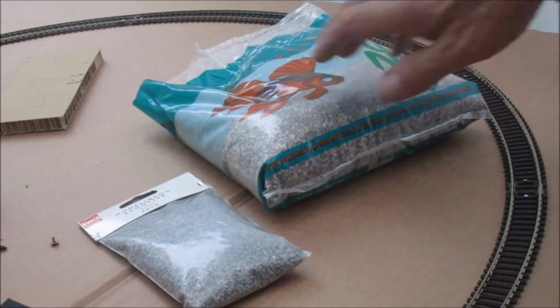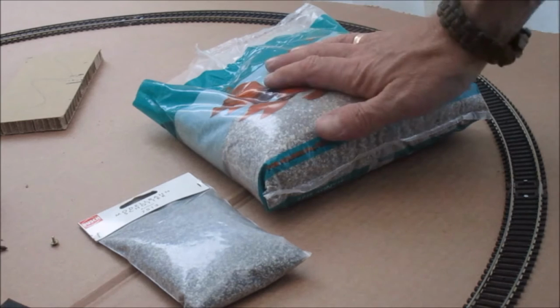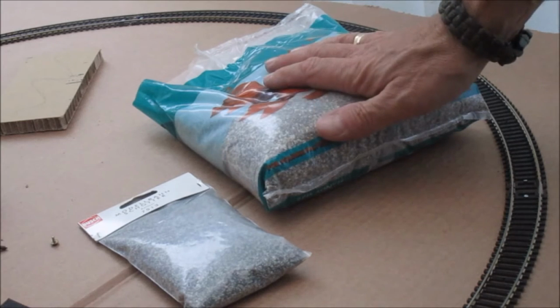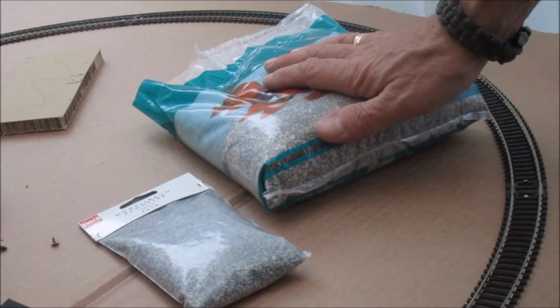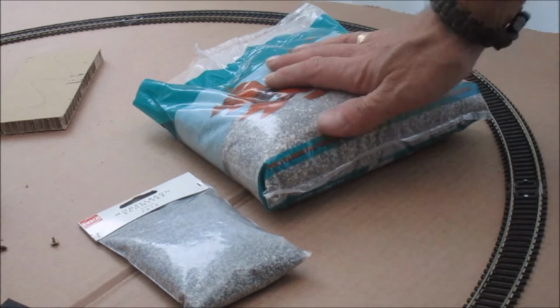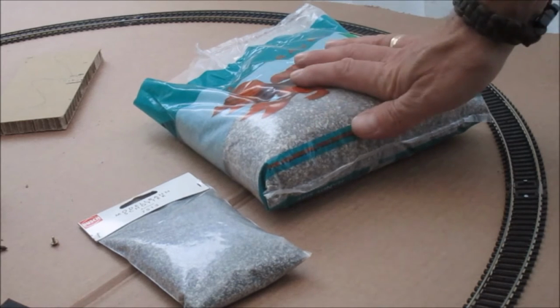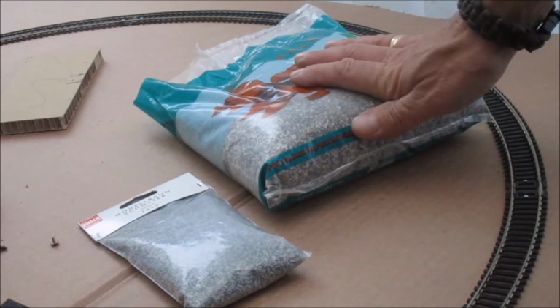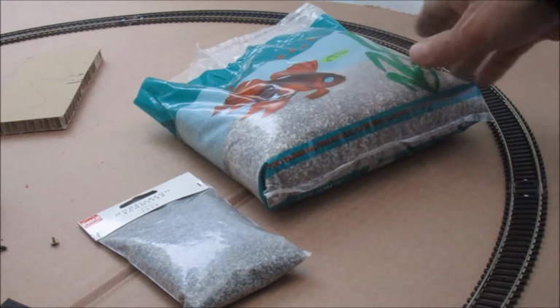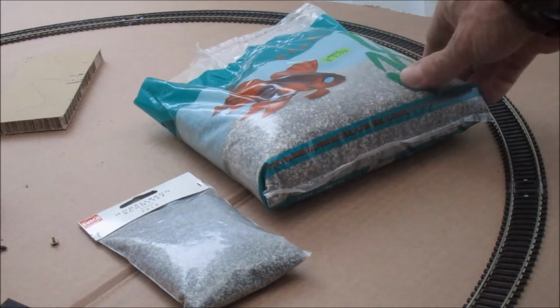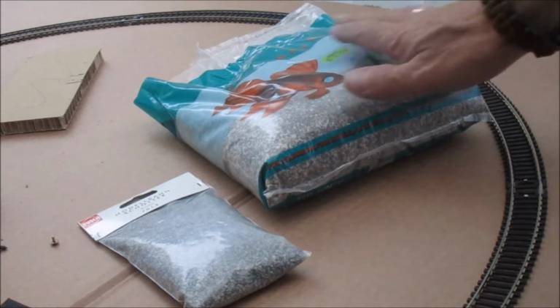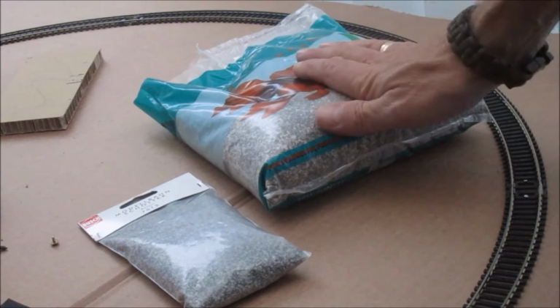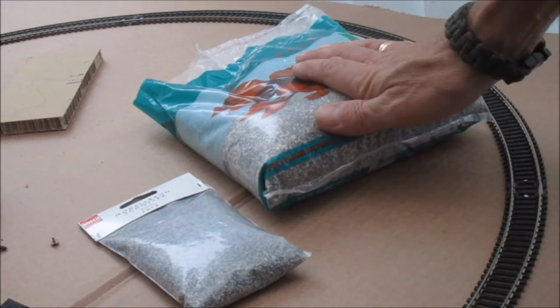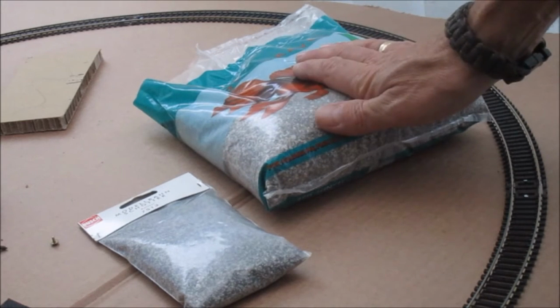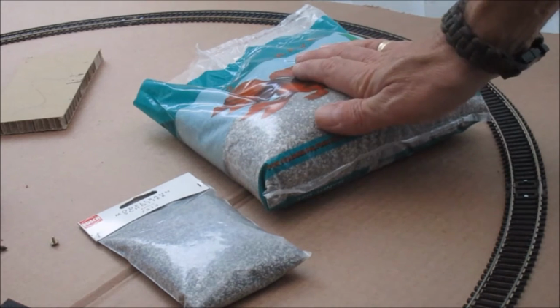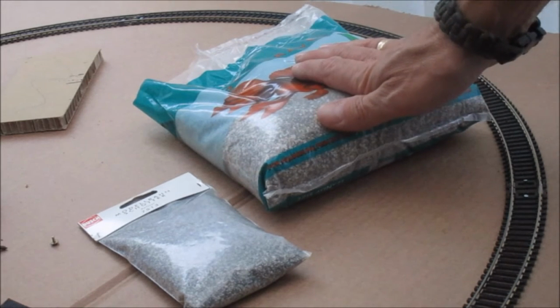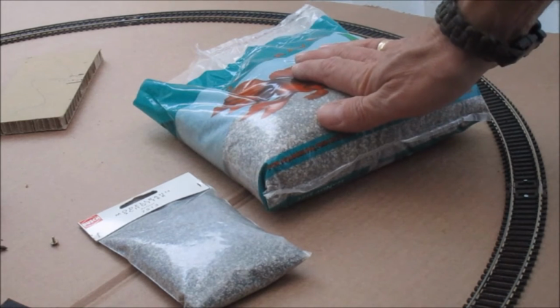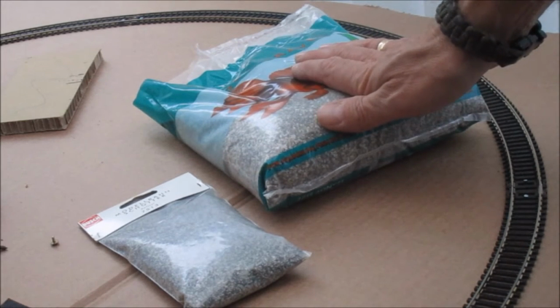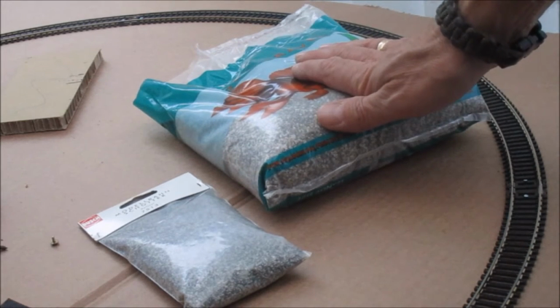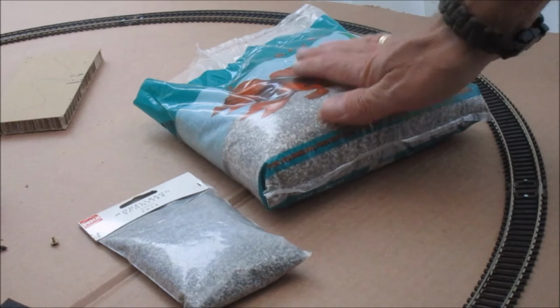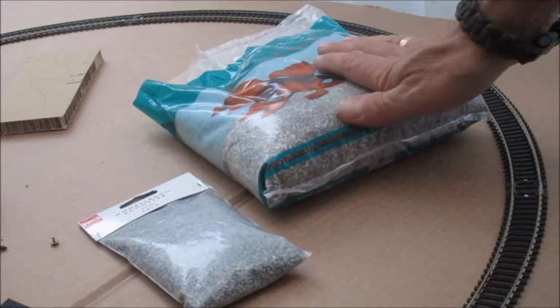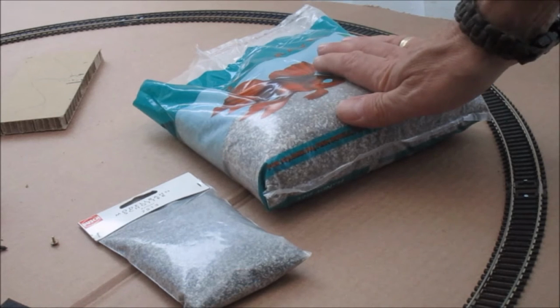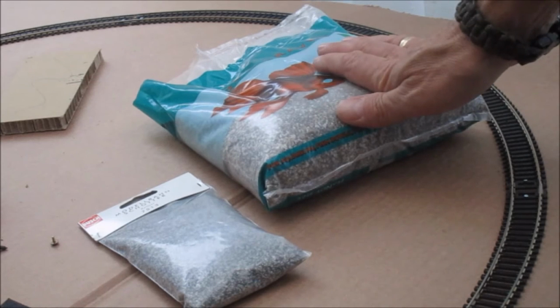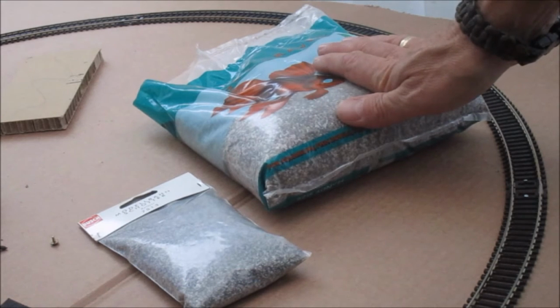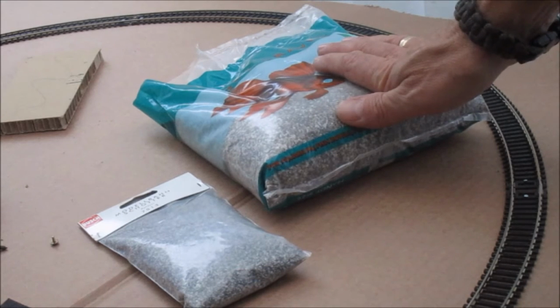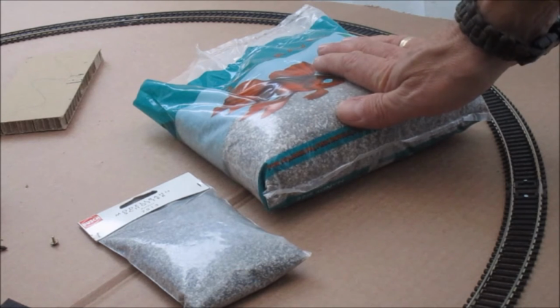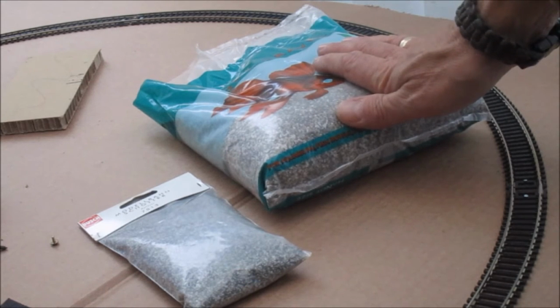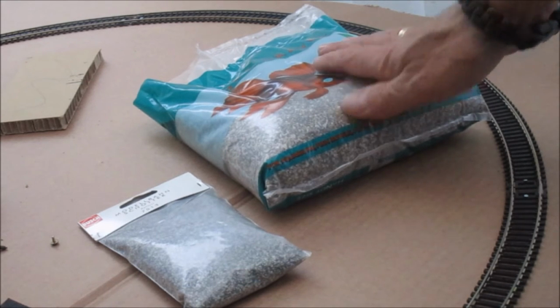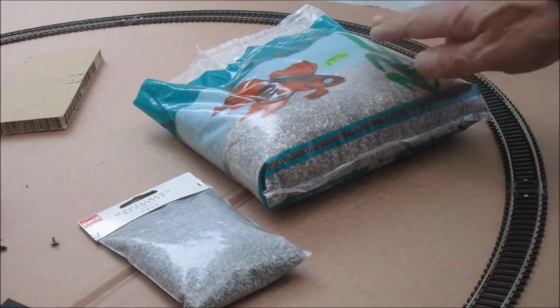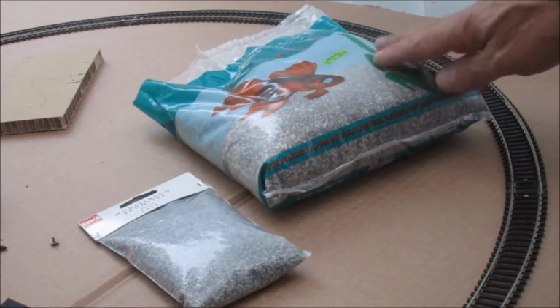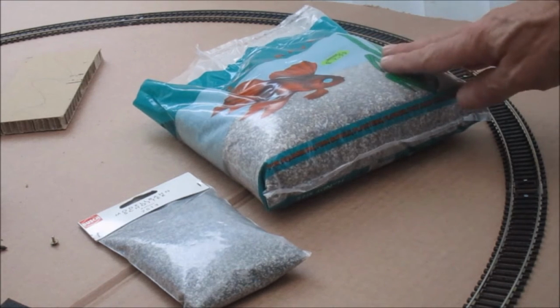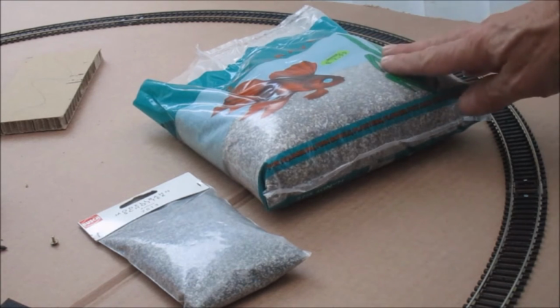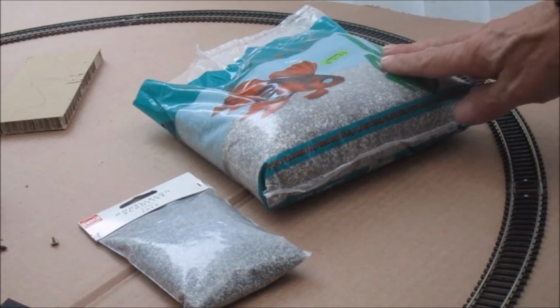Good afternoon. I wanted to talk today a little bit about cheap ballasting techniques. Although we've used things like roofing felt, I do still like the idea of ballasting track.